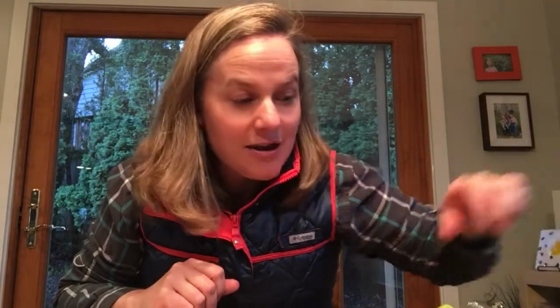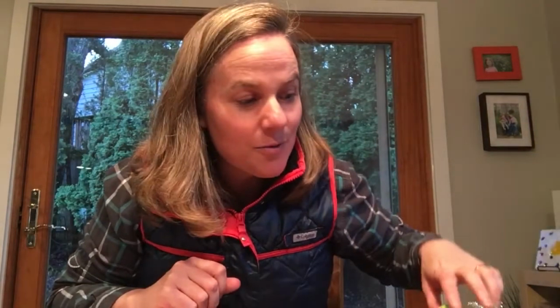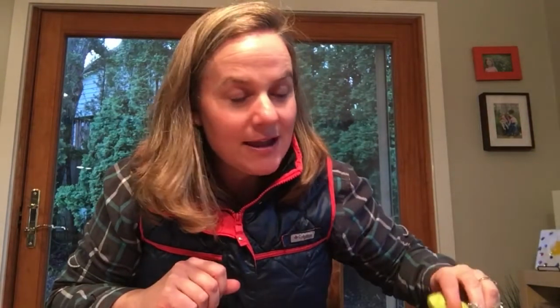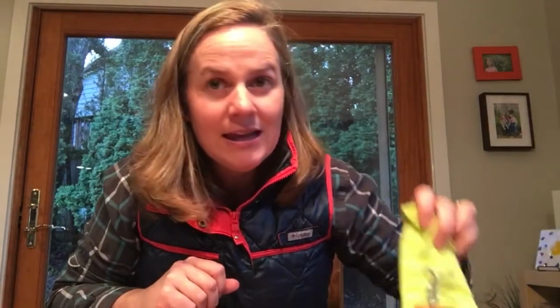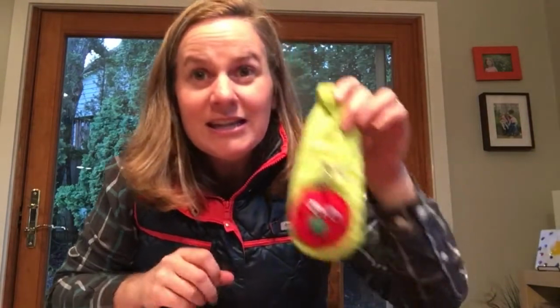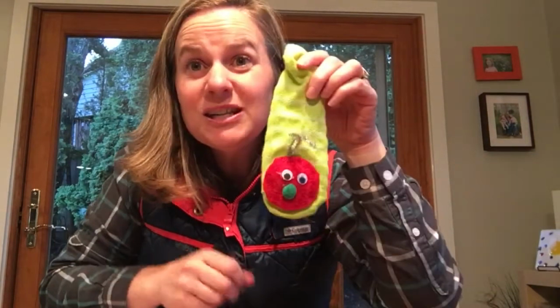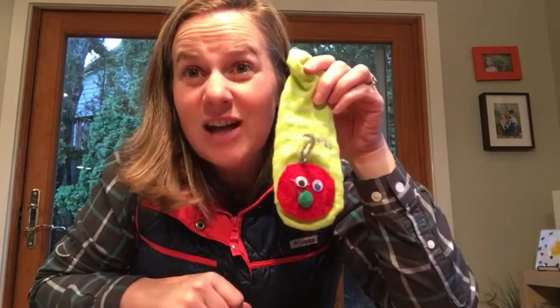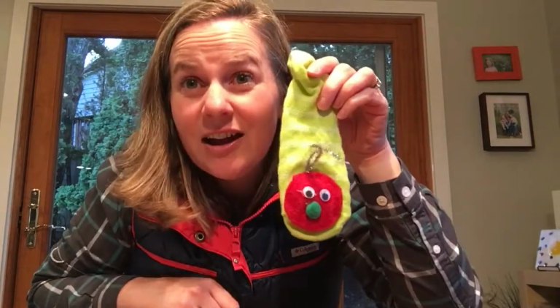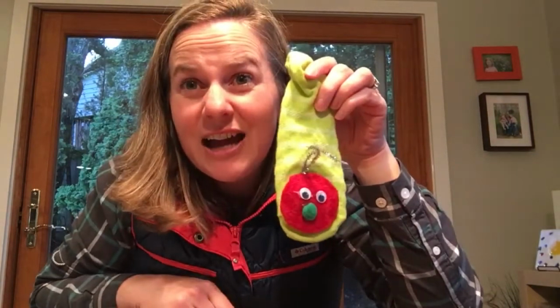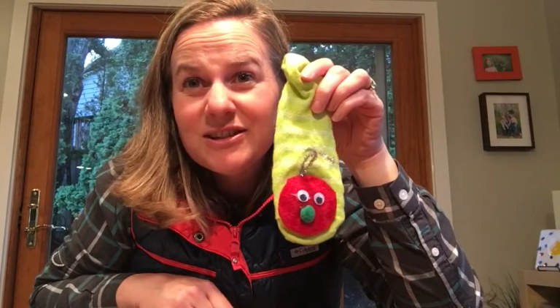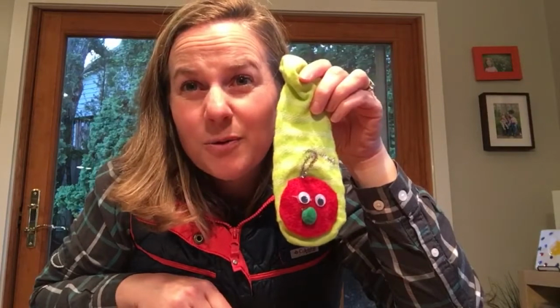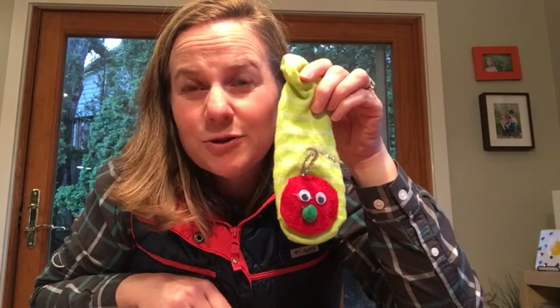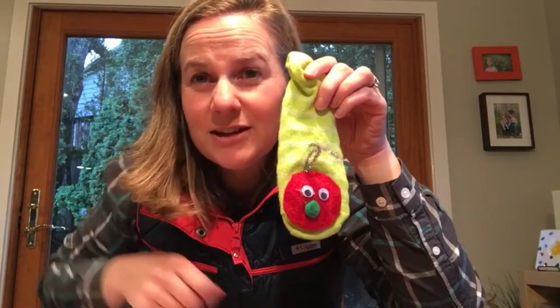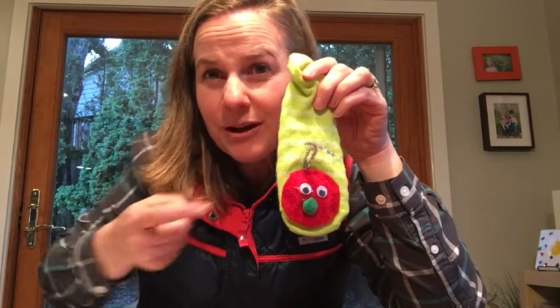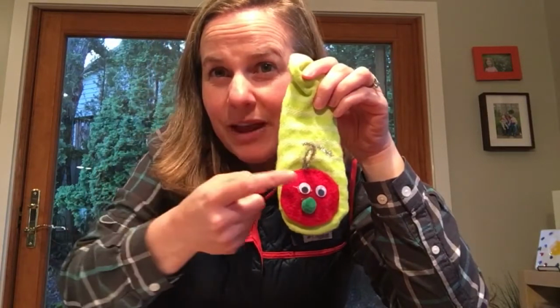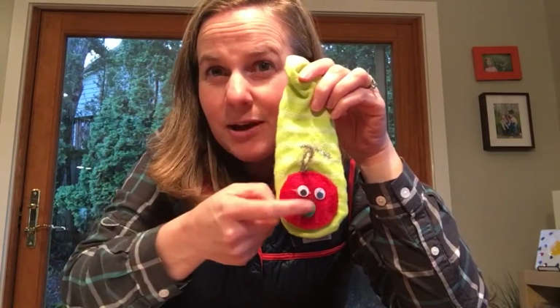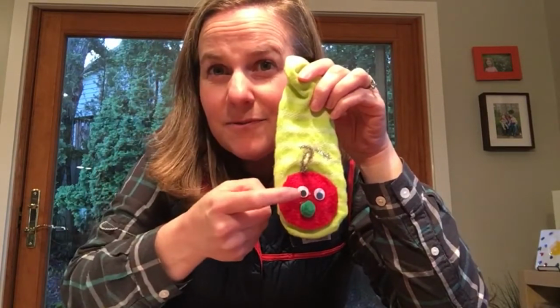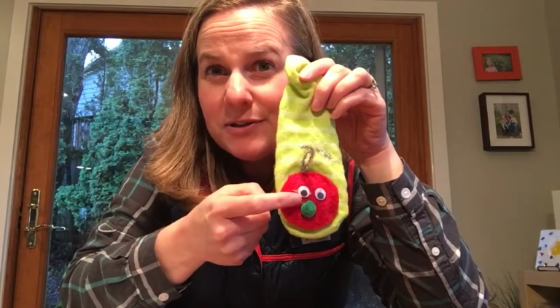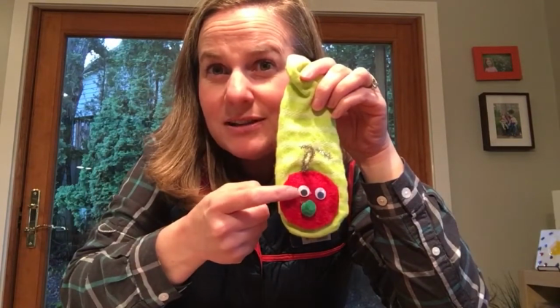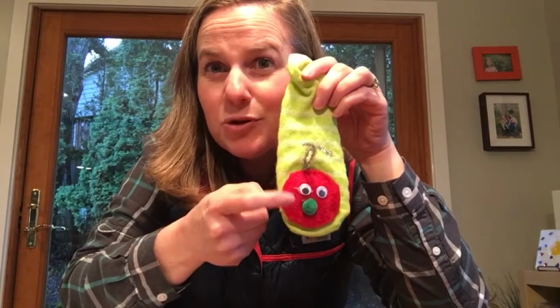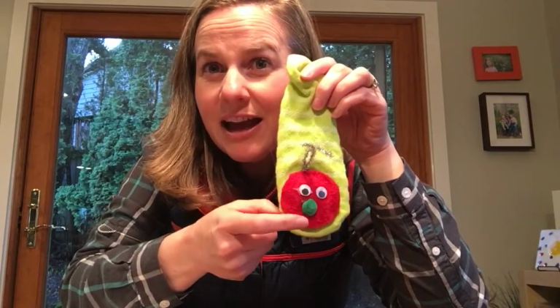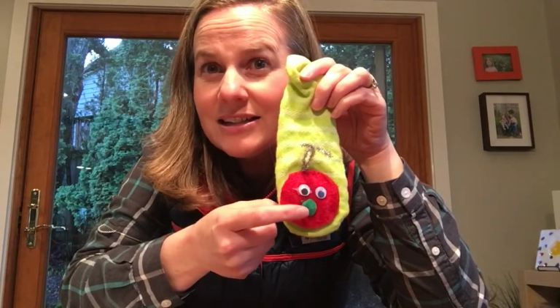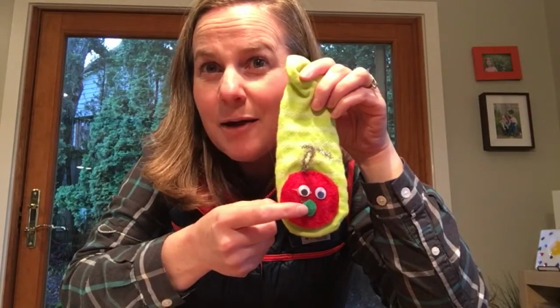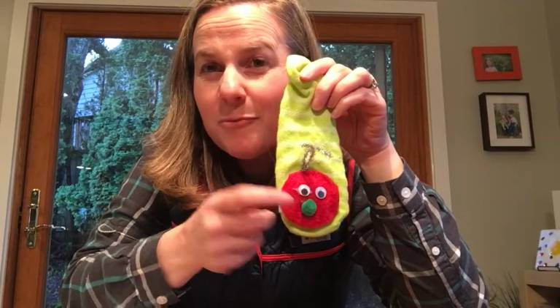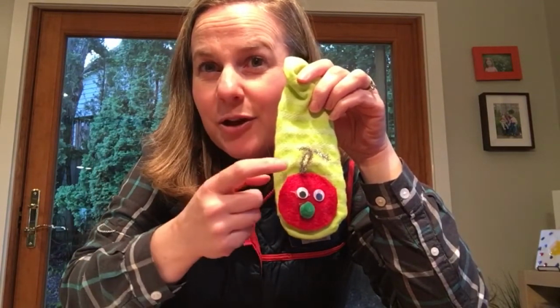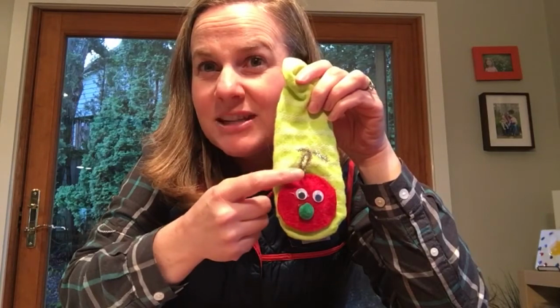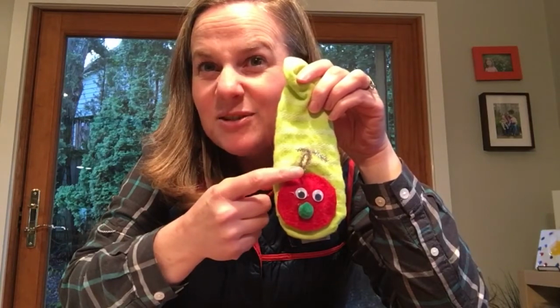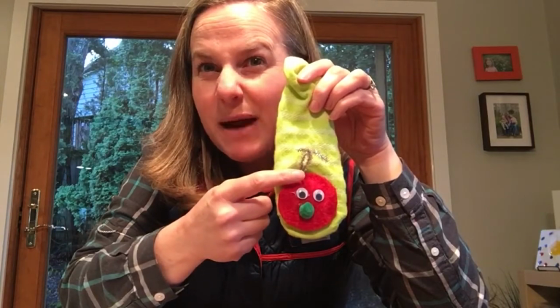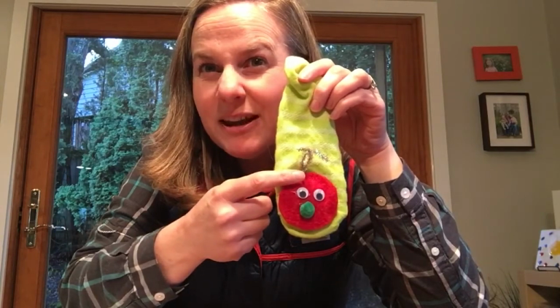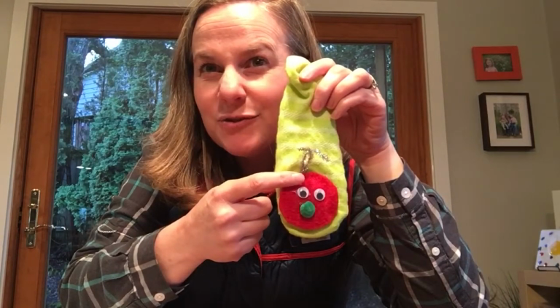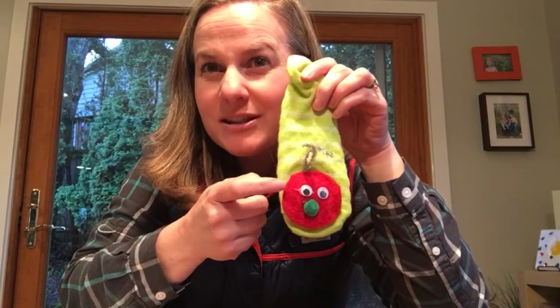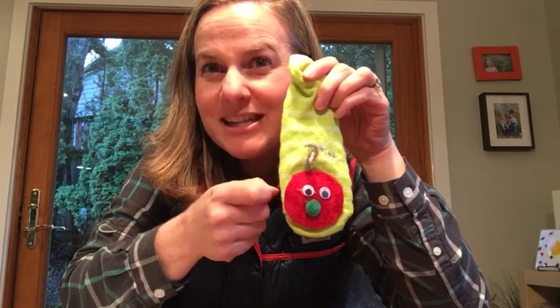Another way is using a sock. I used a sock when I told my story. I glued on some felt, some googly eyes, a puff ball nose, and used some pipe cleaners for some antenna.